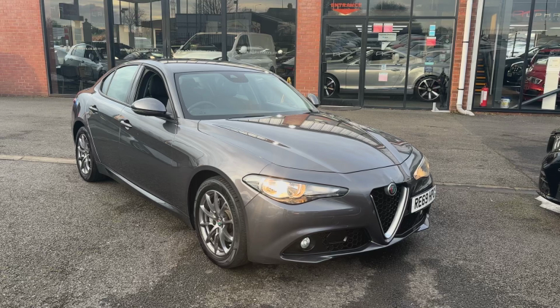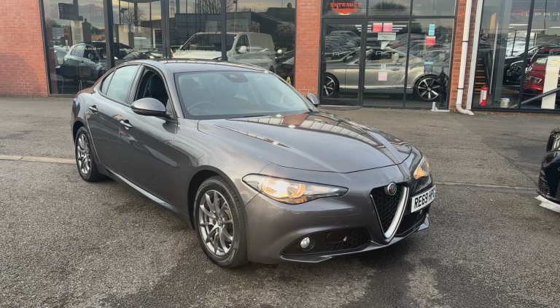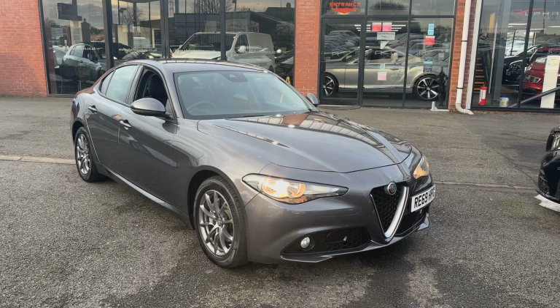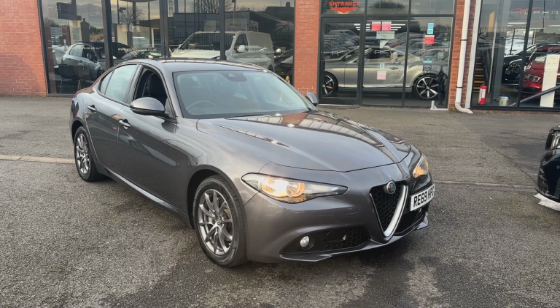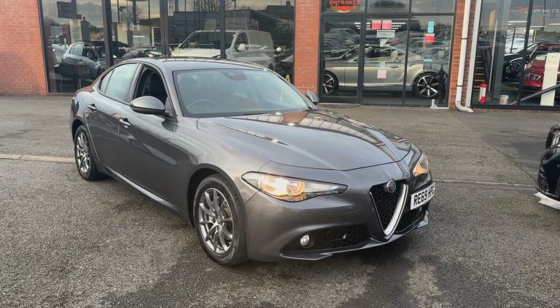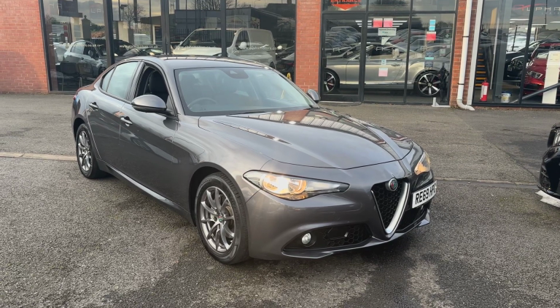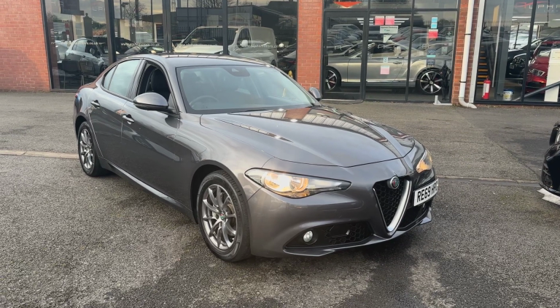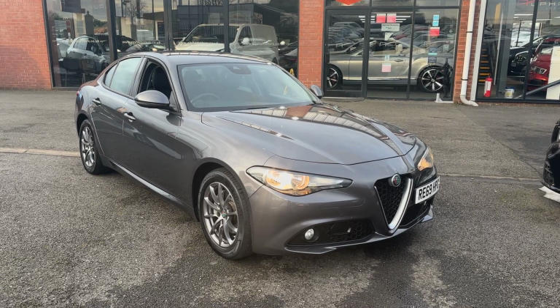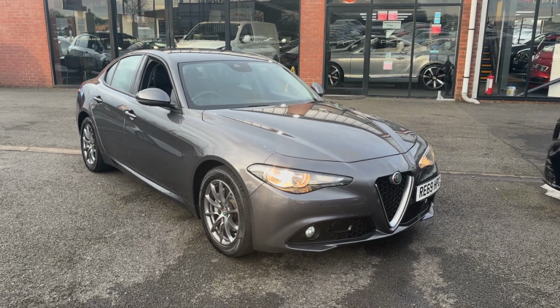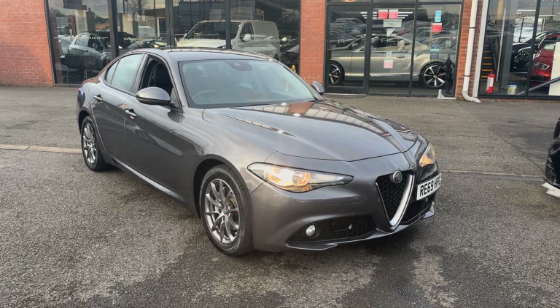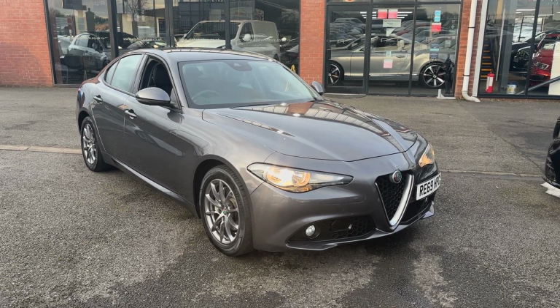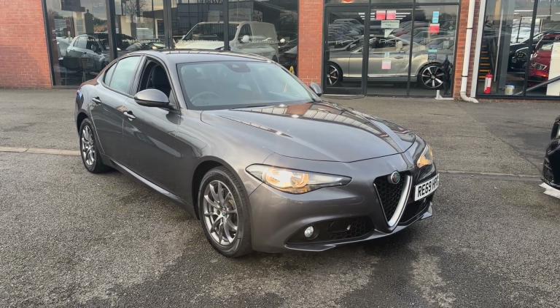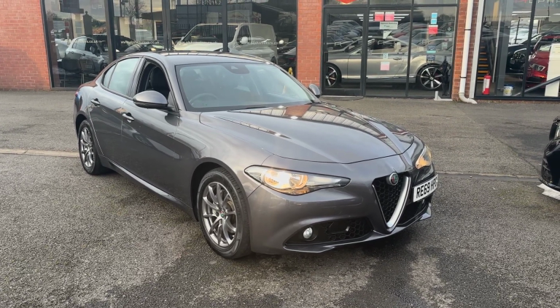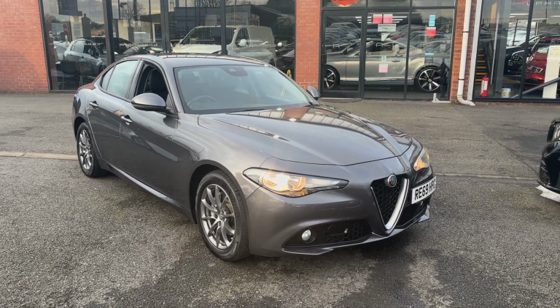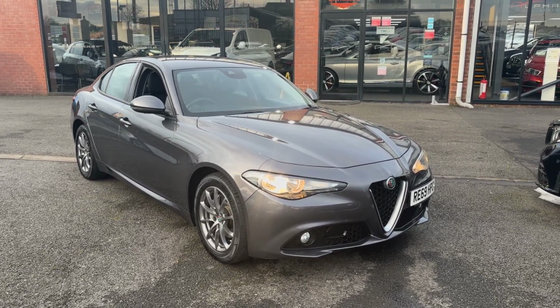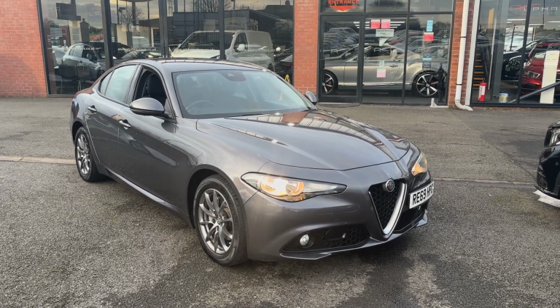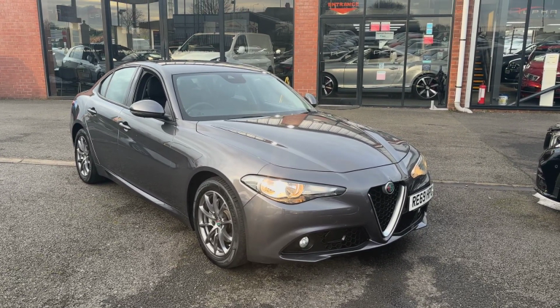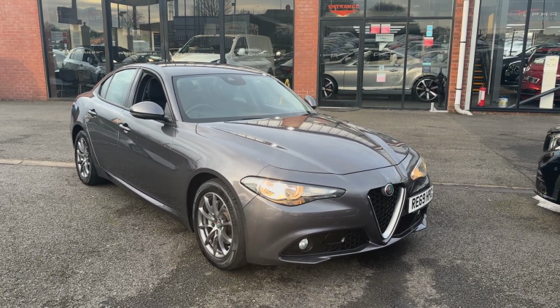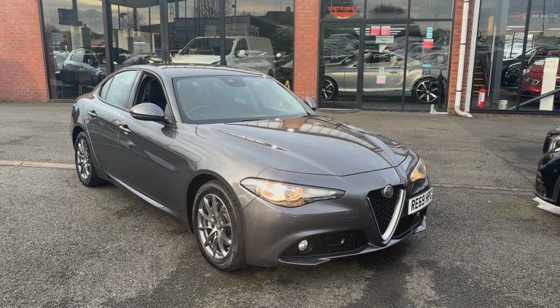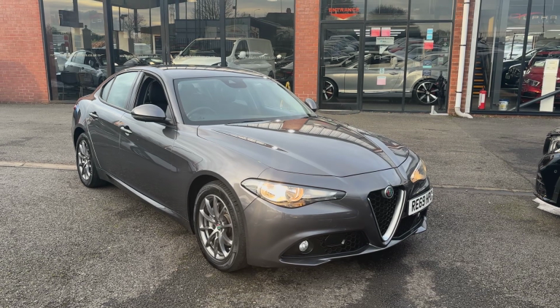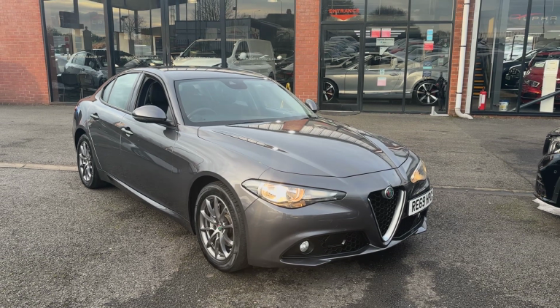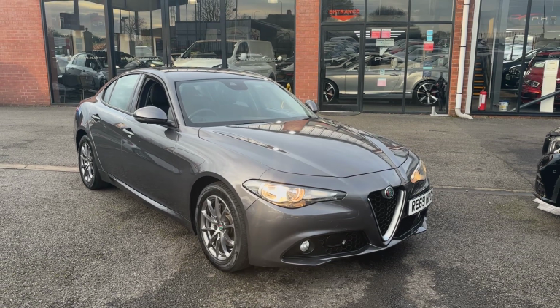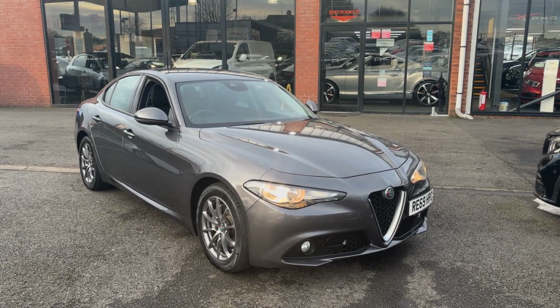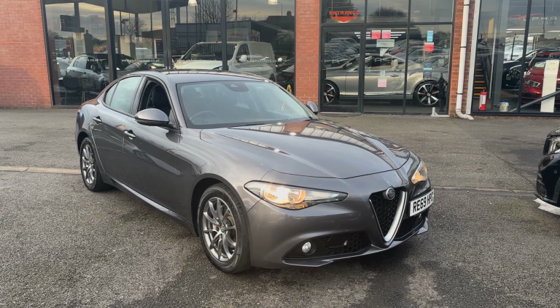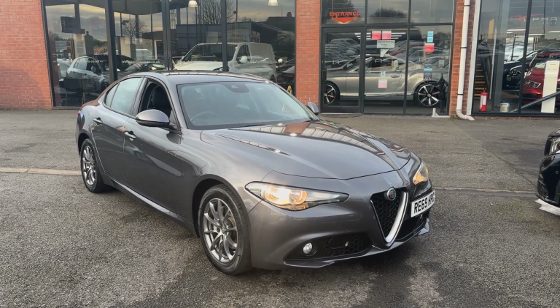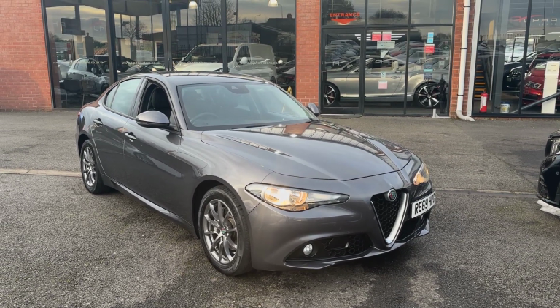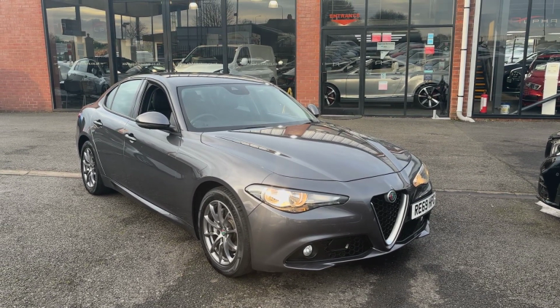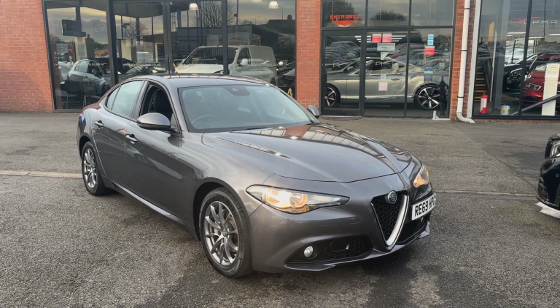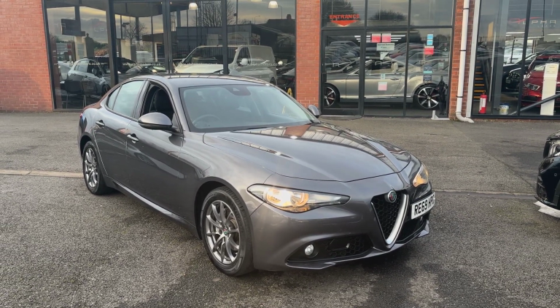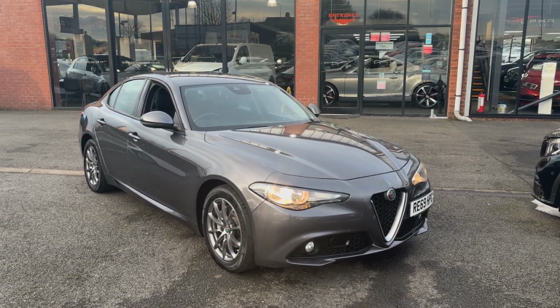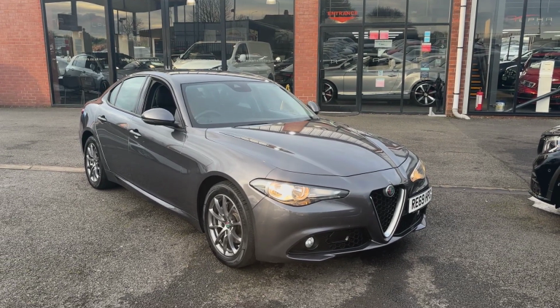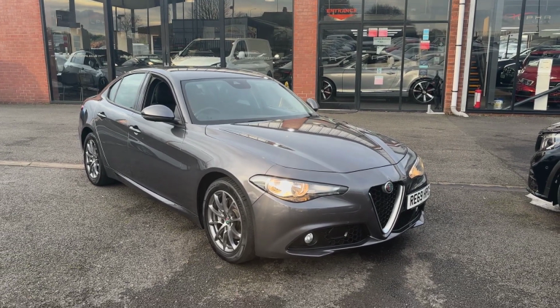Hello and welcome to Arfl Motors in Wigan. Today I've got the absolute pleasure of showing you this 69-plate 2019 Alfa Romeo Giulia Super Auto.